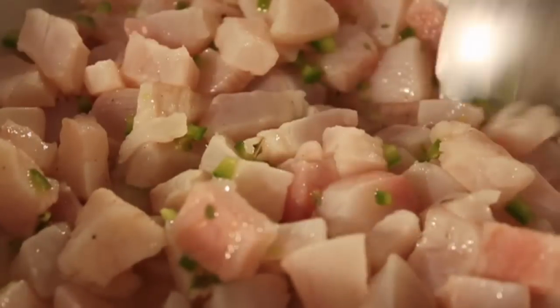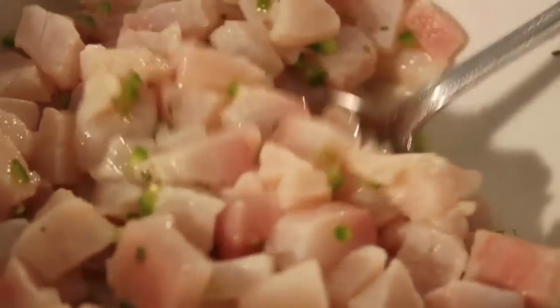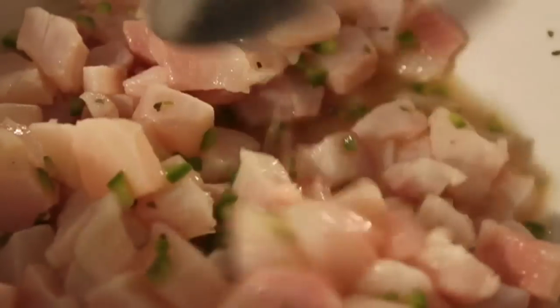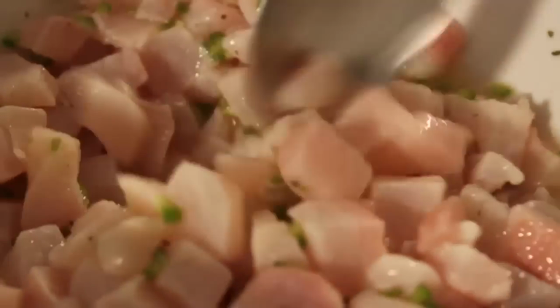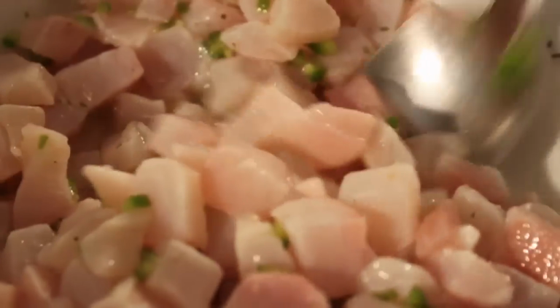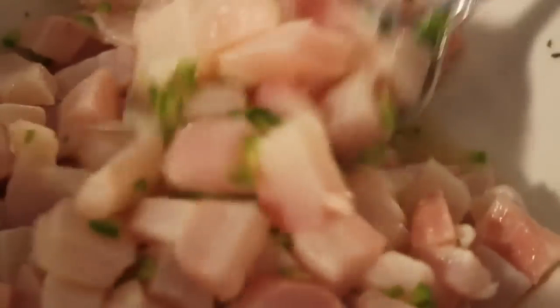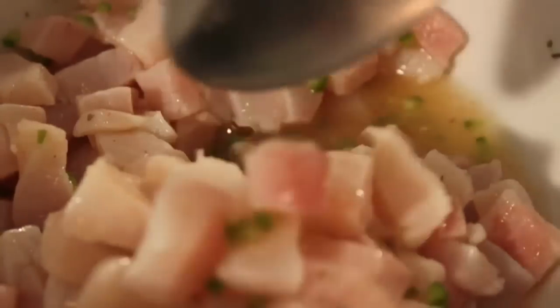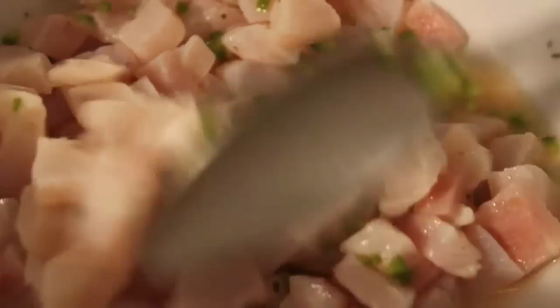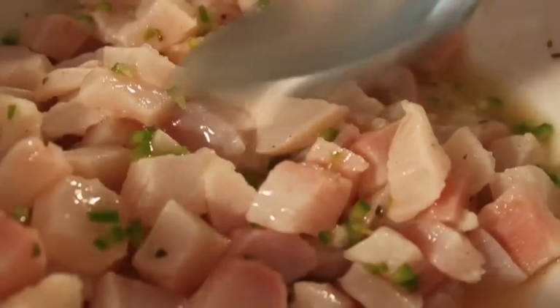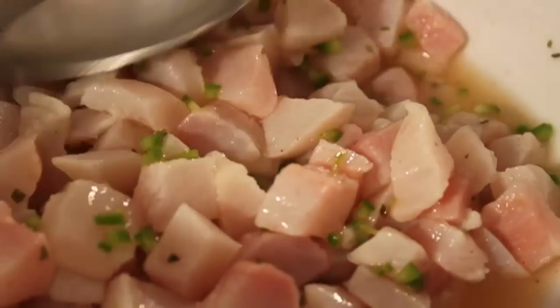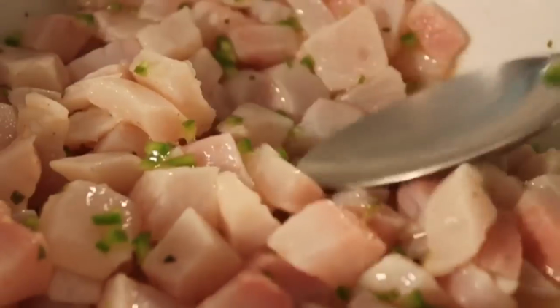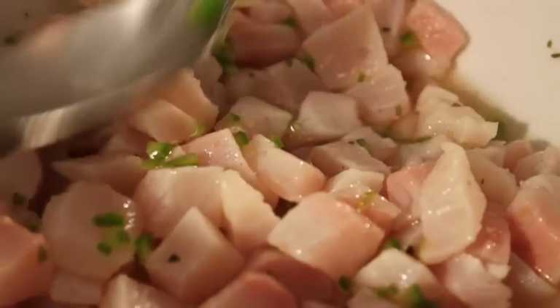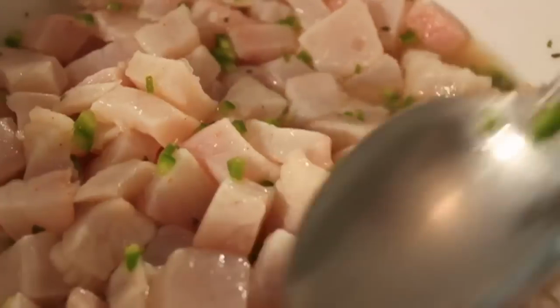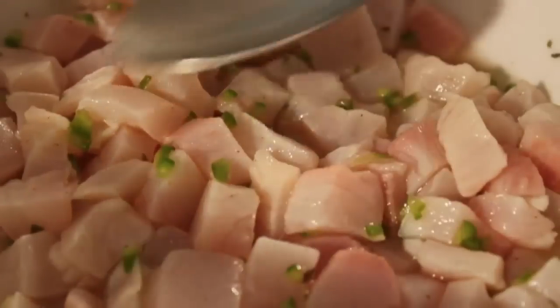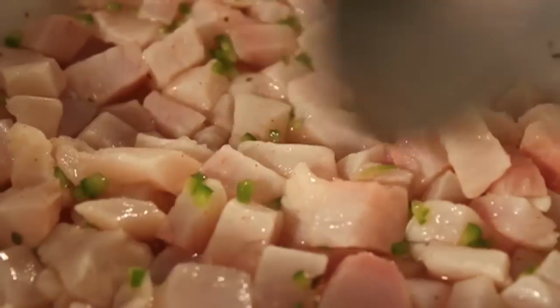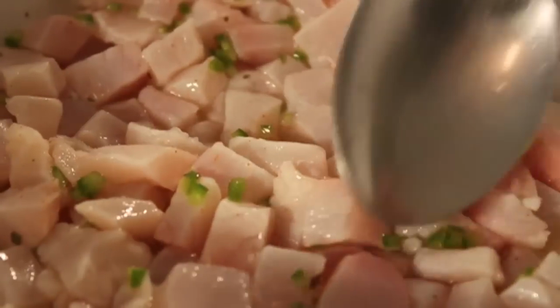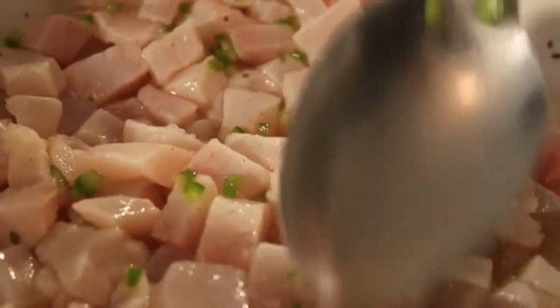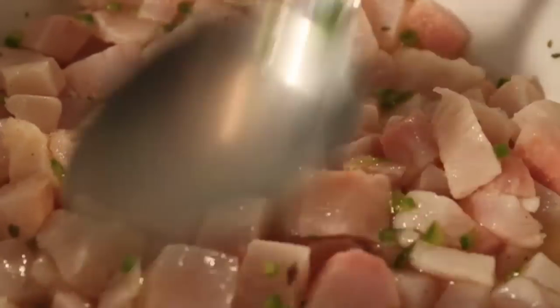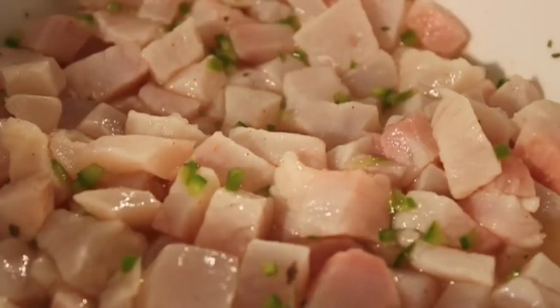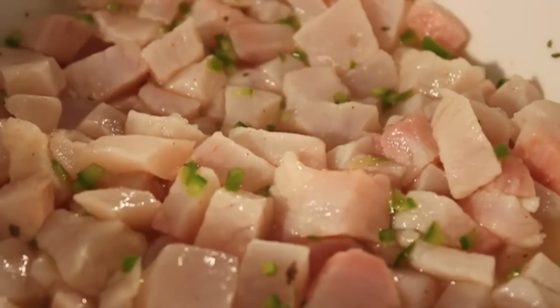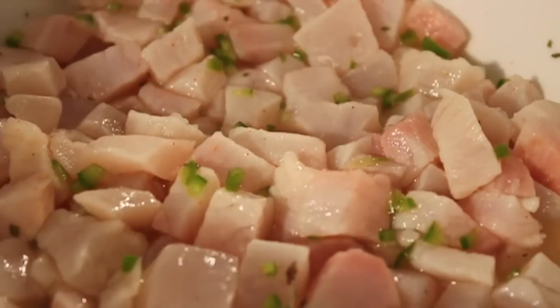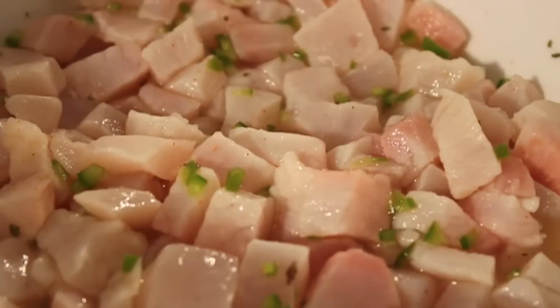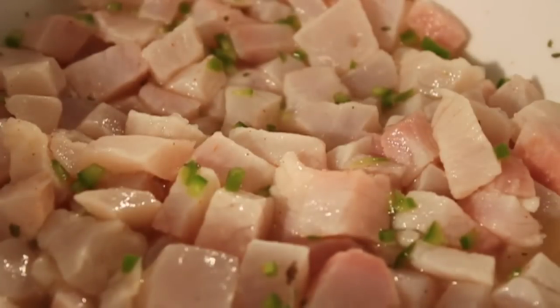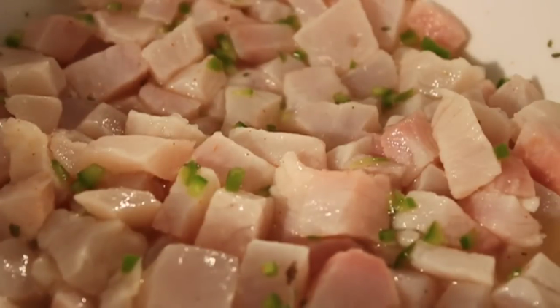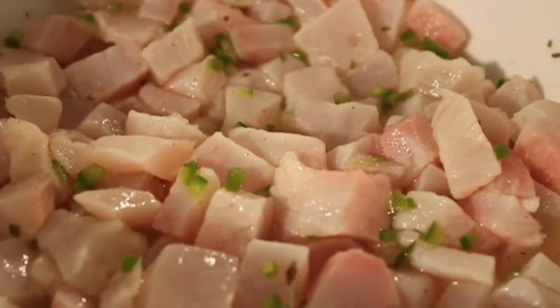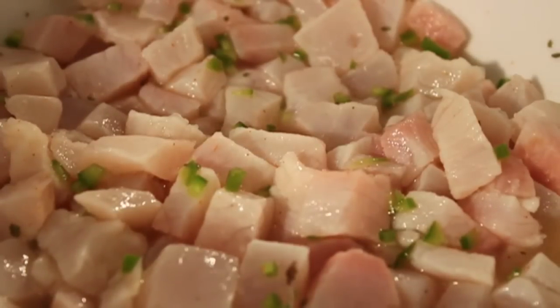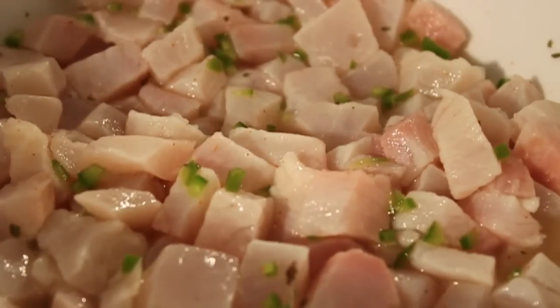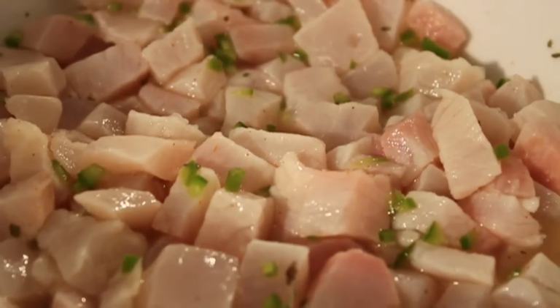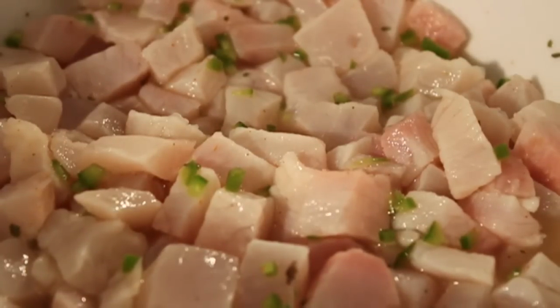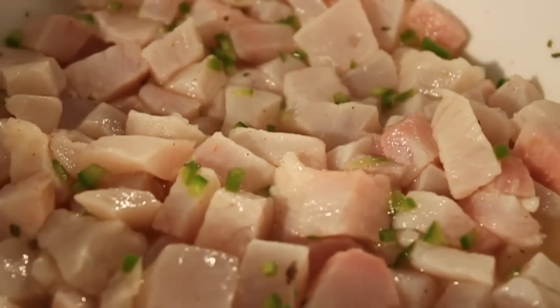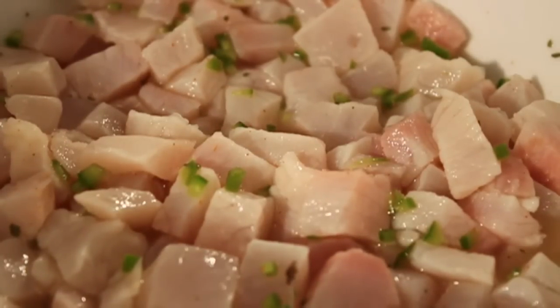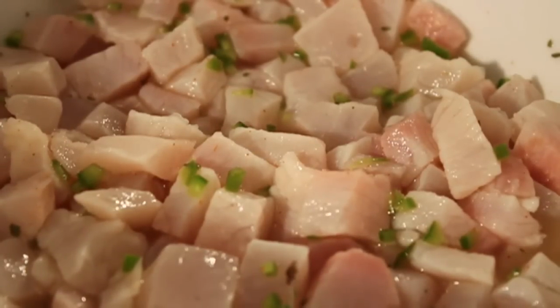What's basically happening here is the acid in the lemon and lime juice is cooking the fish. And it's not really cooking it — it's actually doing something called denaturing. What denaturing is, of course, is taking something that's natured and making it less natured. Actually, I'm not sure what that means — we can Google that later.